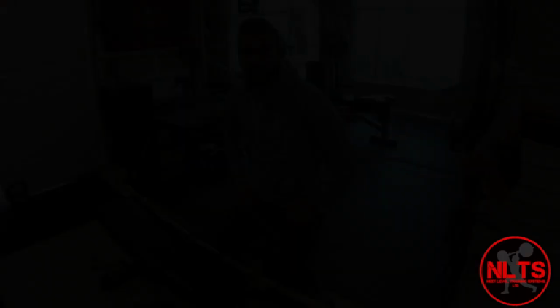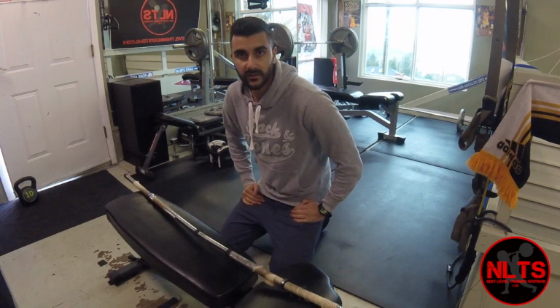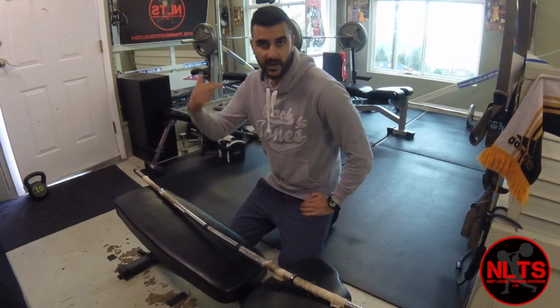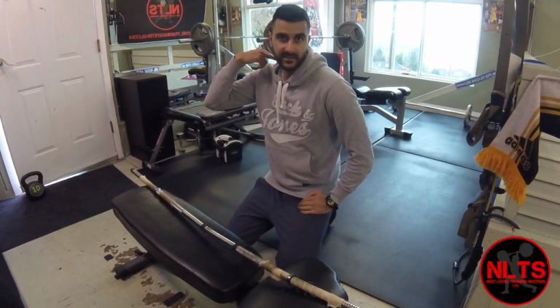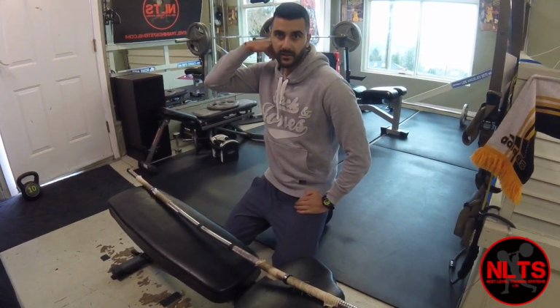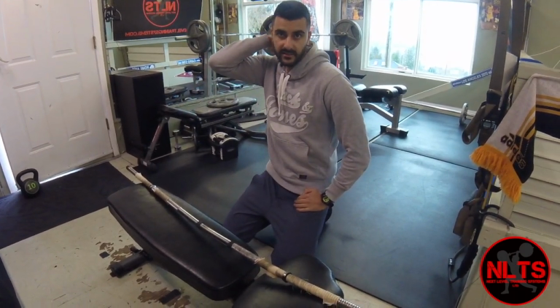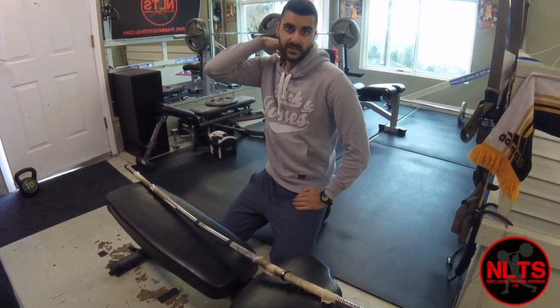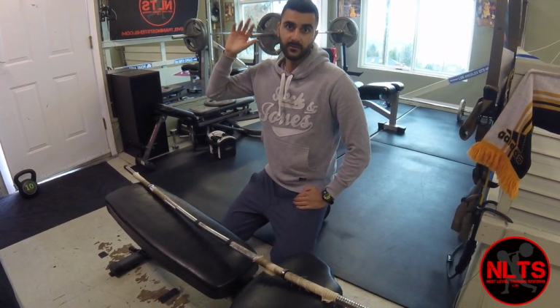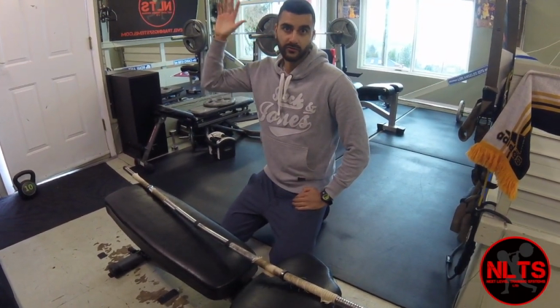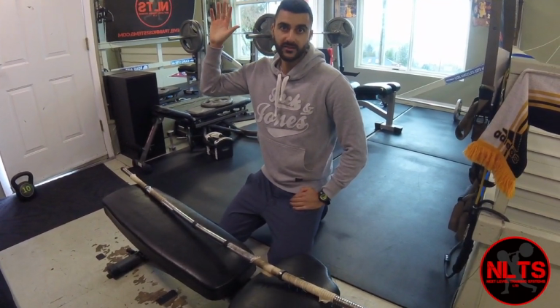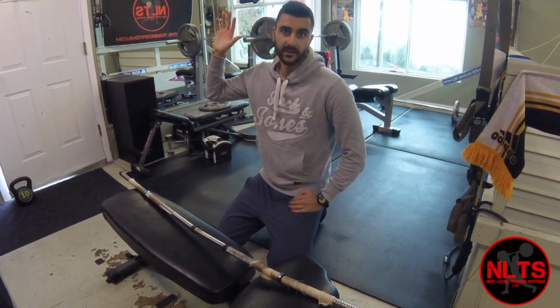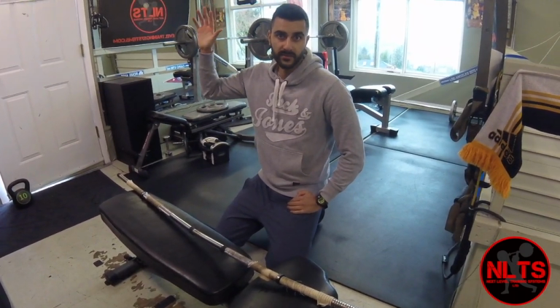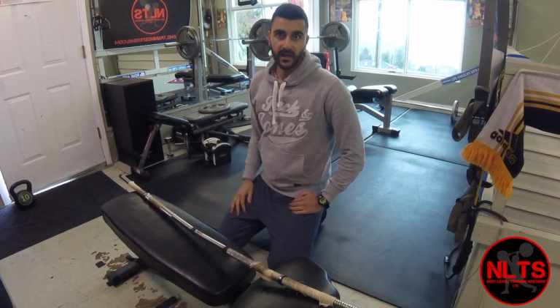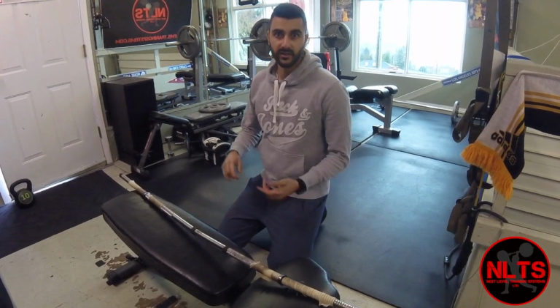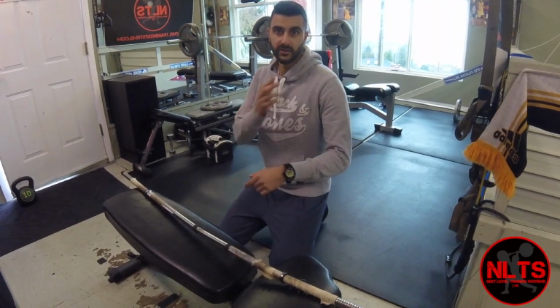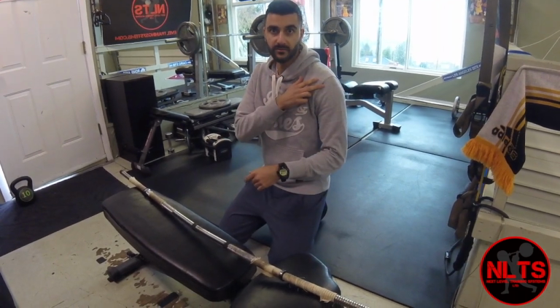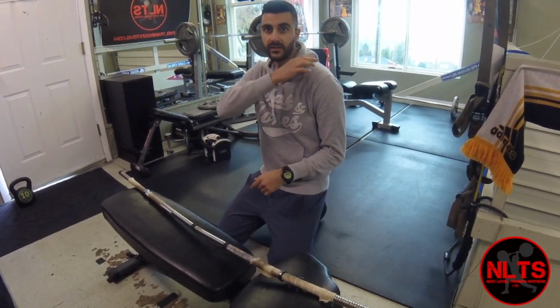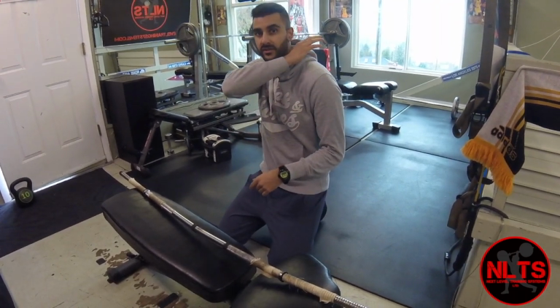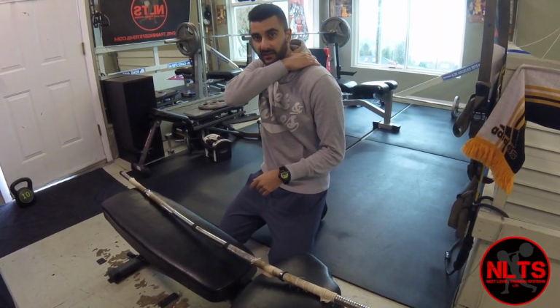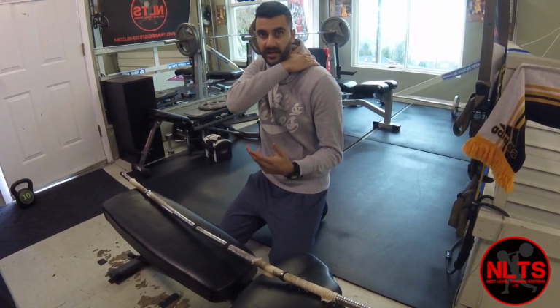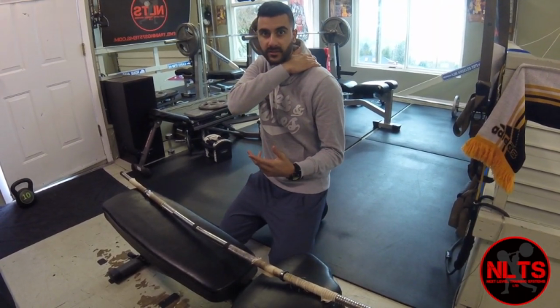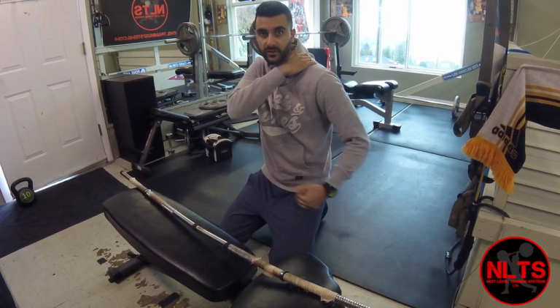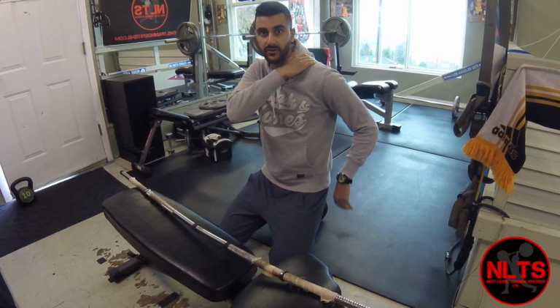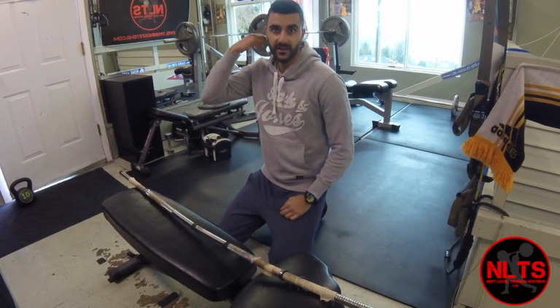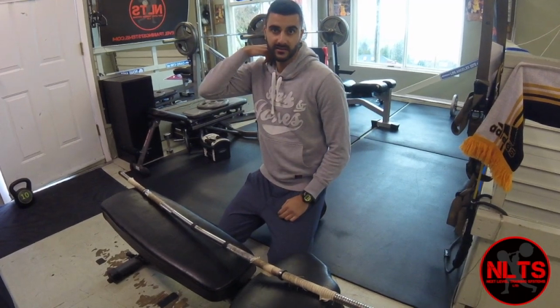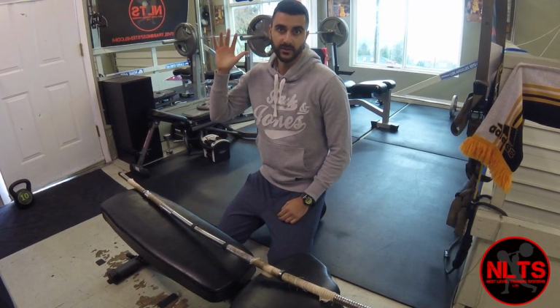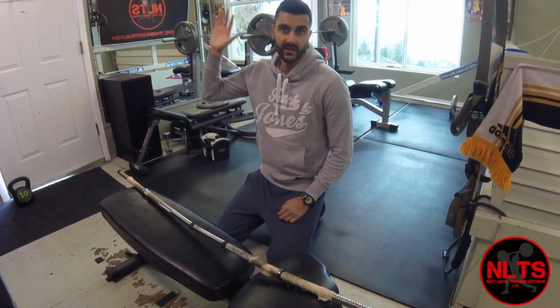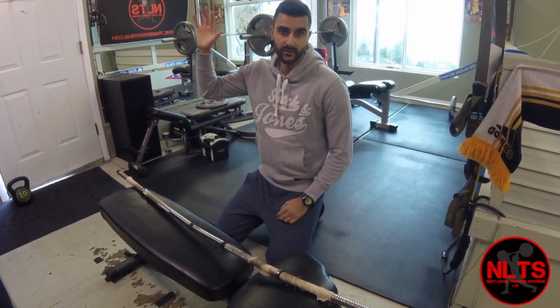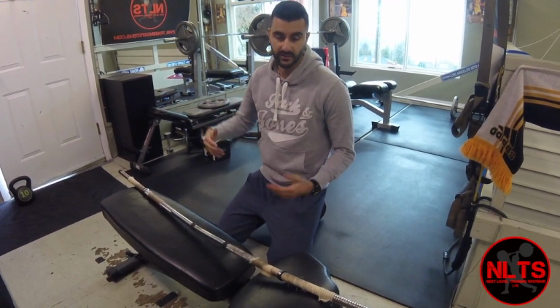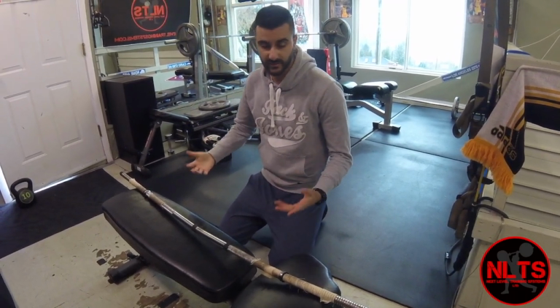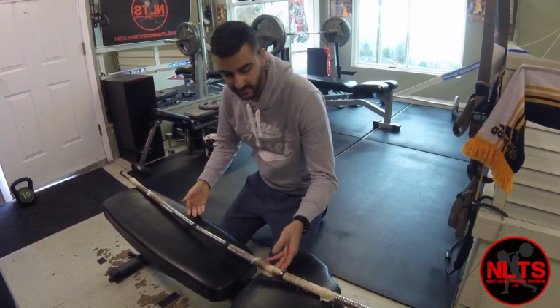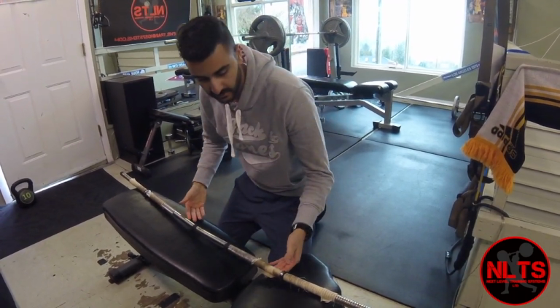The first exercise we're going to look at is thoracic extension. Thoracic extension is key when you're doing overhead lifts or anything like pull-ups. You need good shoulder range of motion, shoulder blade or scapular range of motion, good core control and thoracic extension when you're doing any type of overhead lifts. So this is the first exercise we're going to work on.